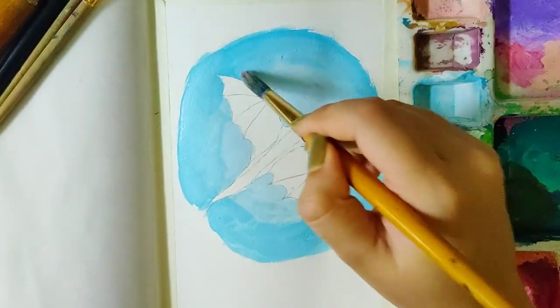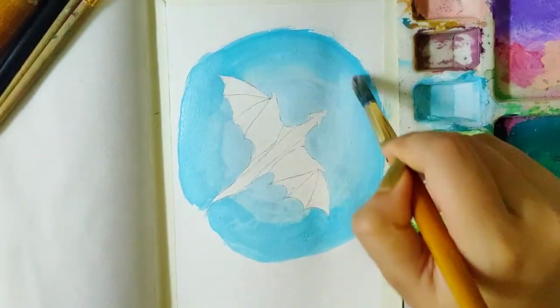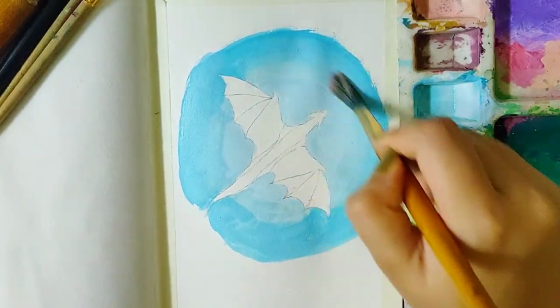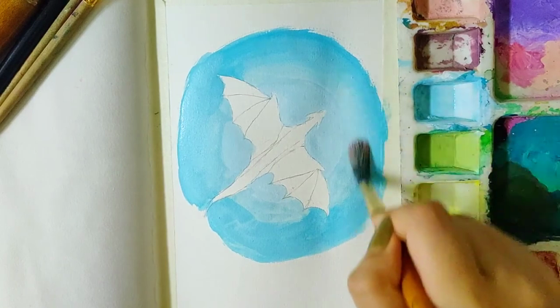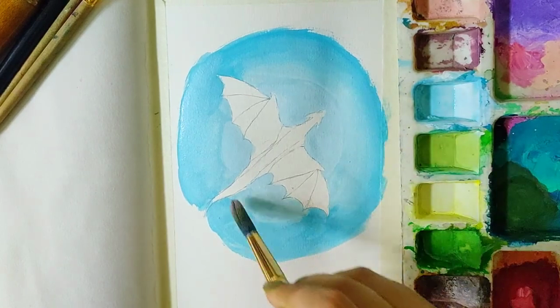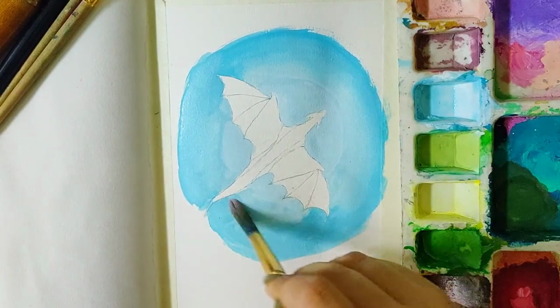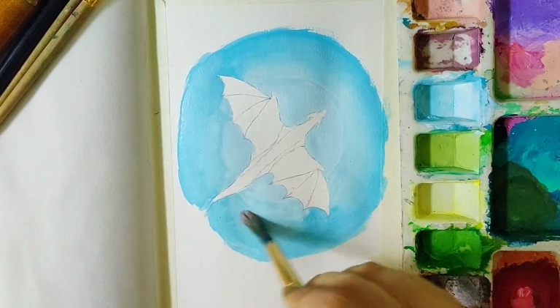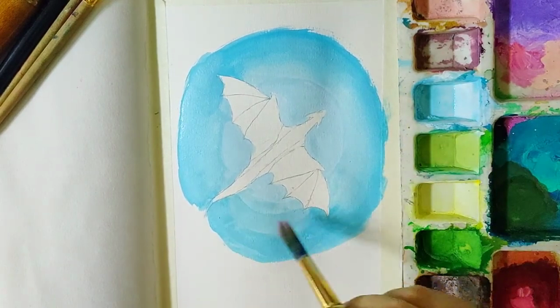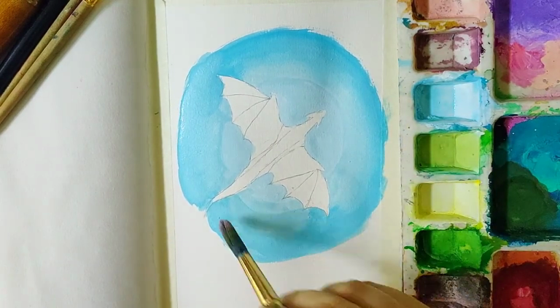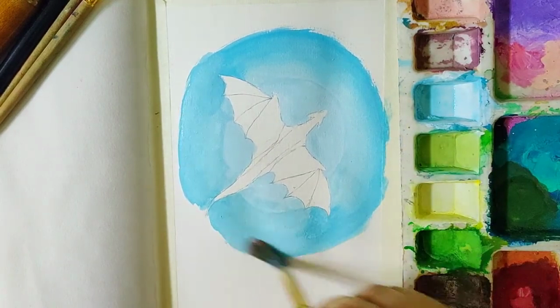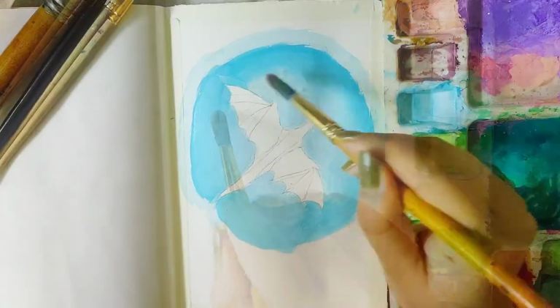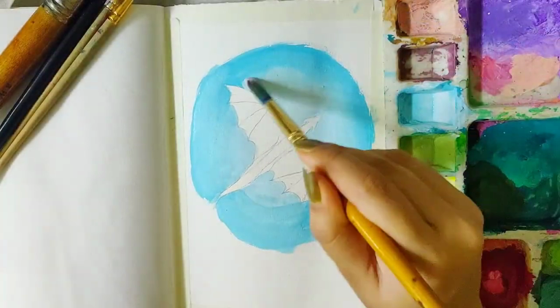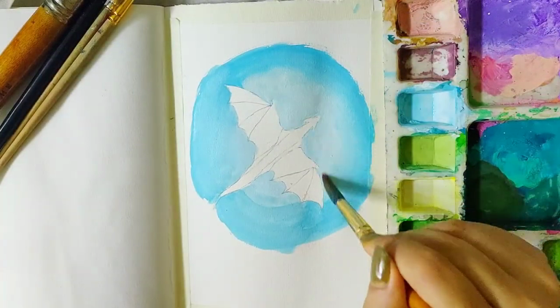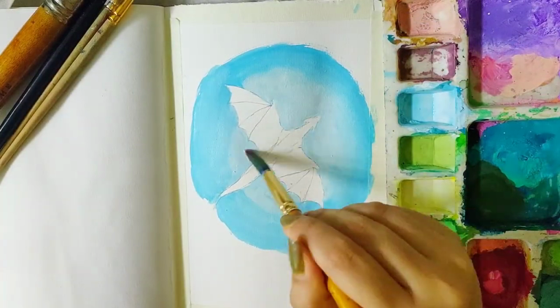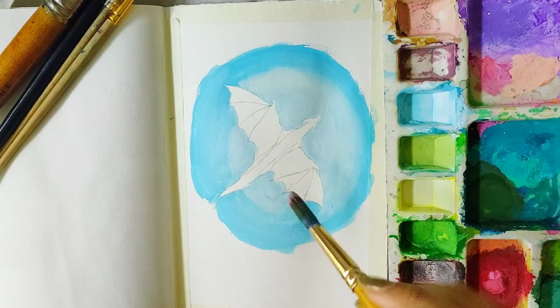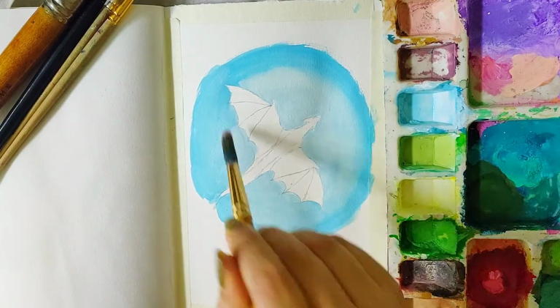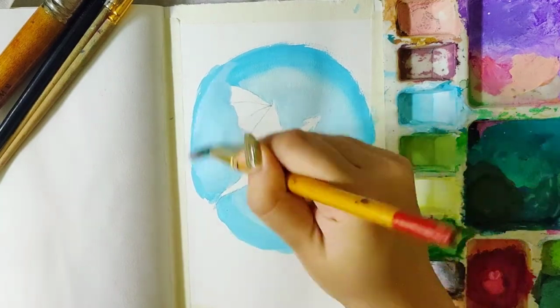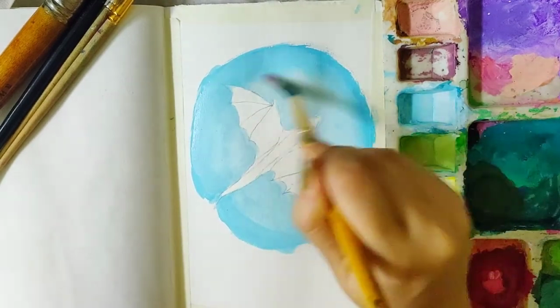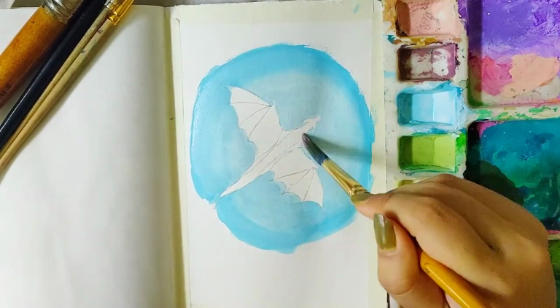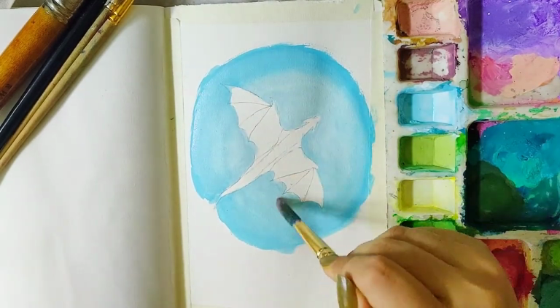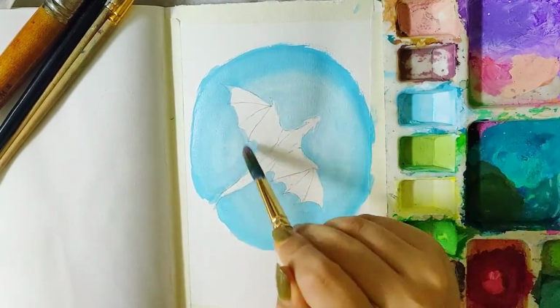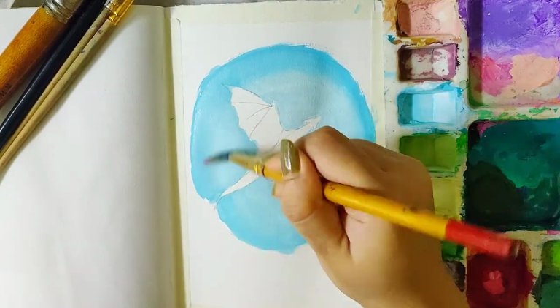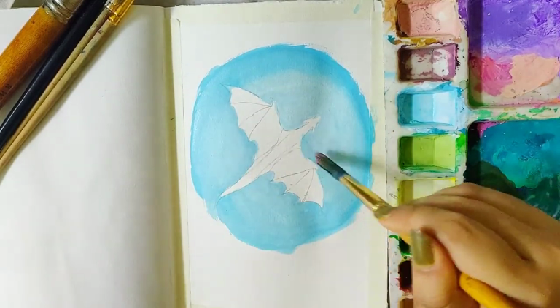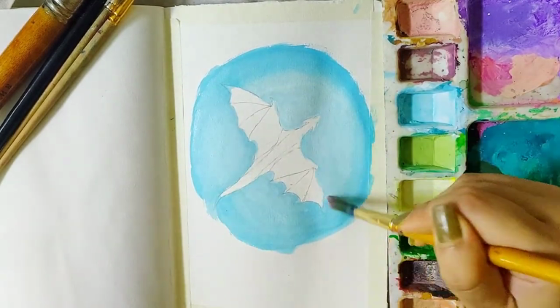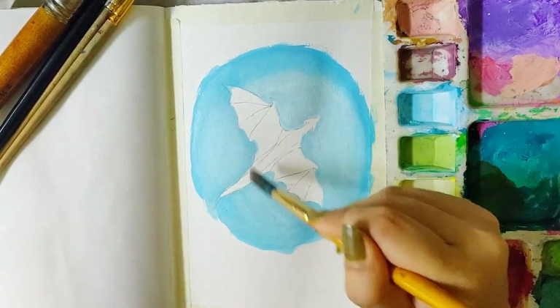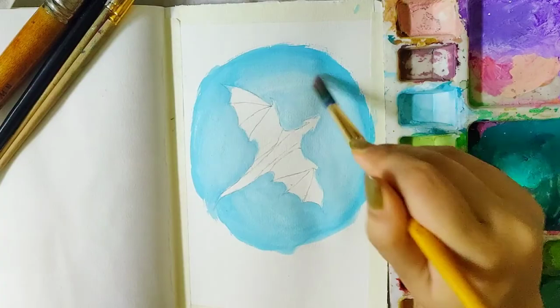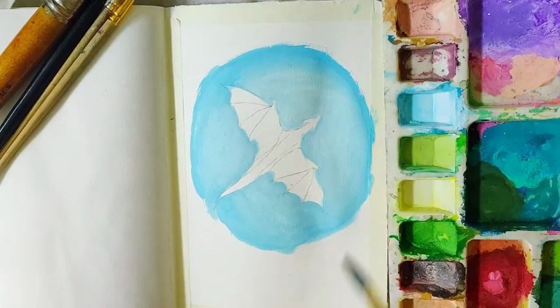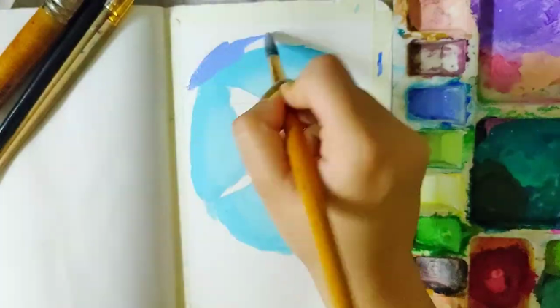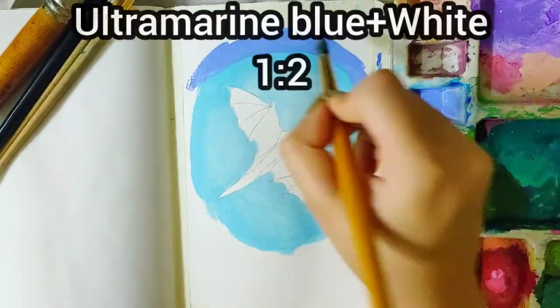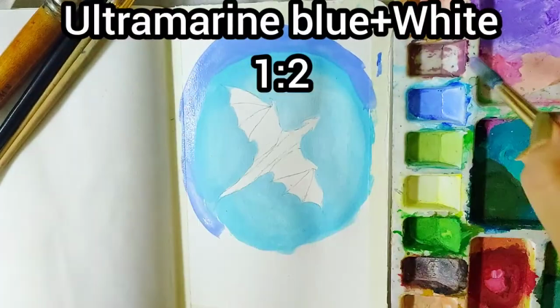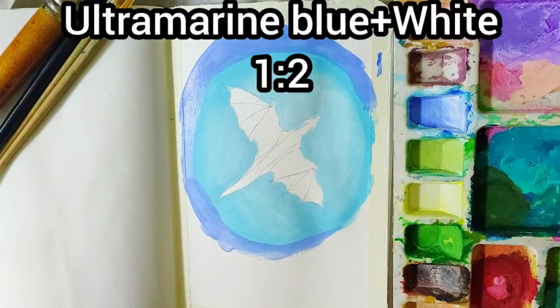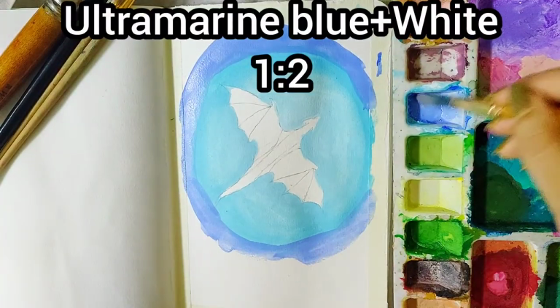When I say wet brush, your brush should be moist enough to easily glide over the paper. There should not be excess water. Surrounding it, I'm using a mixture of ultramarine blue and white.